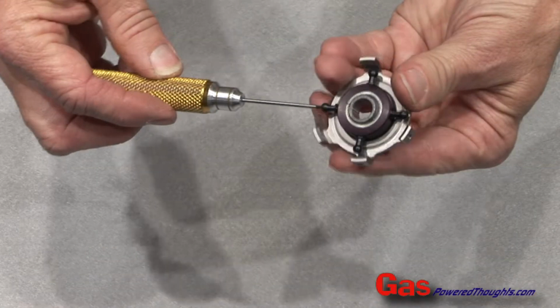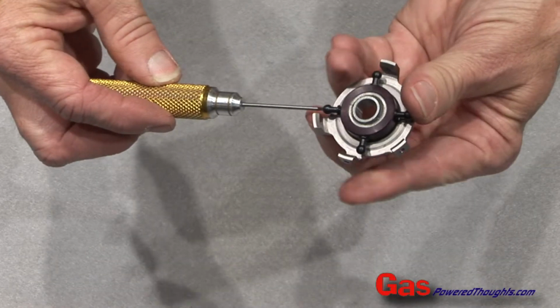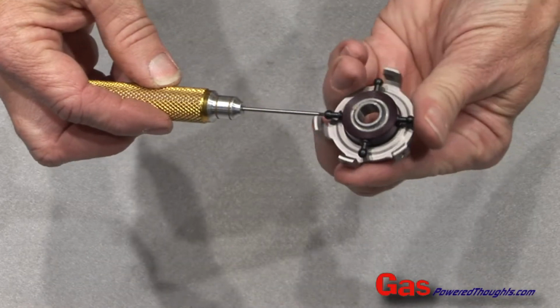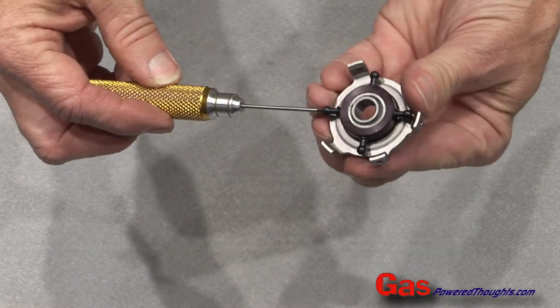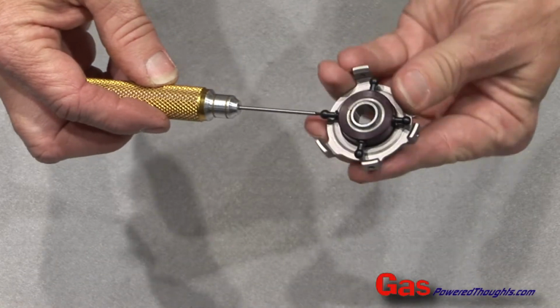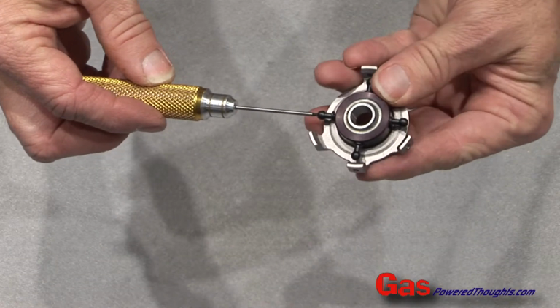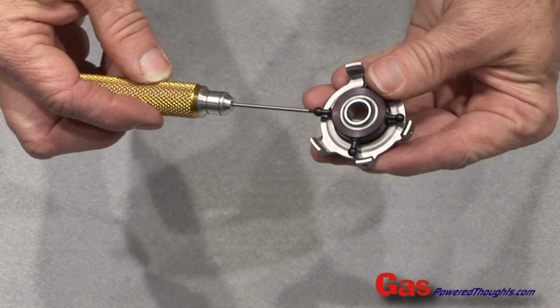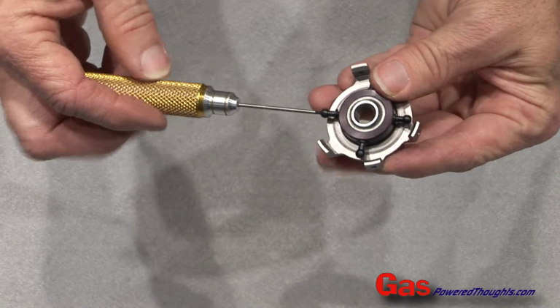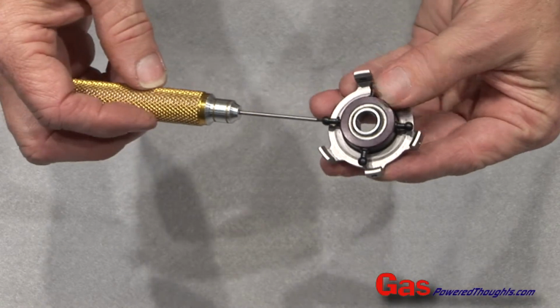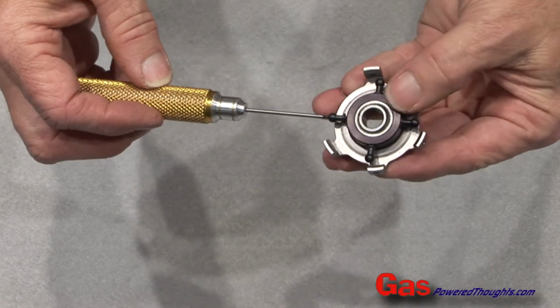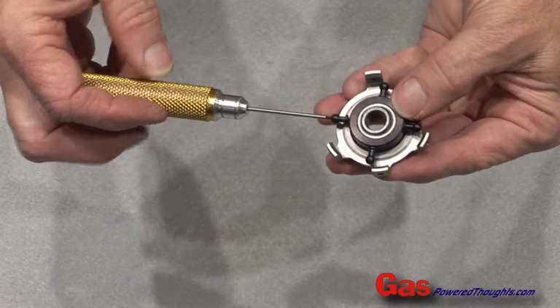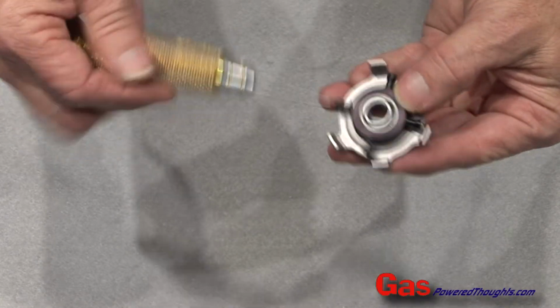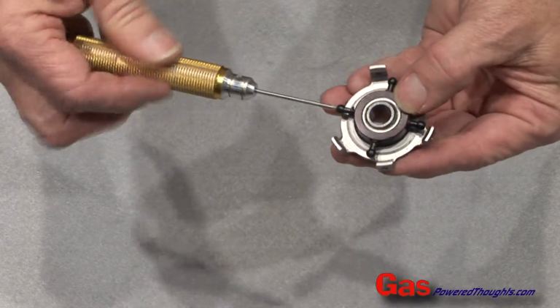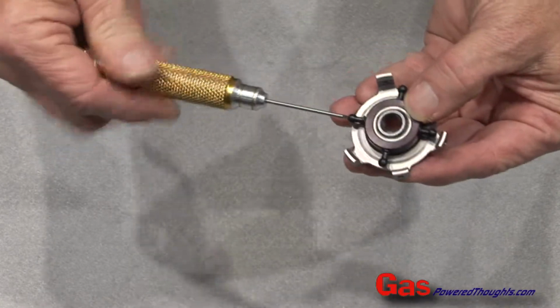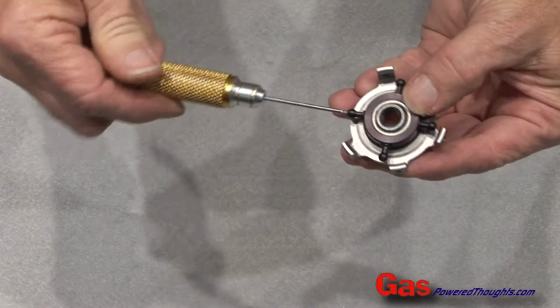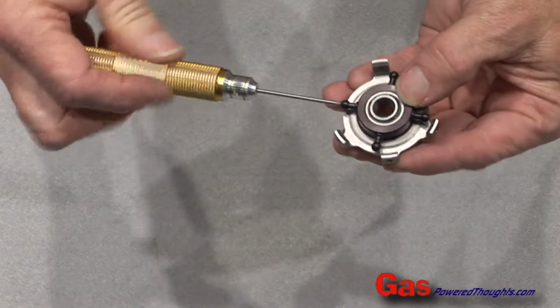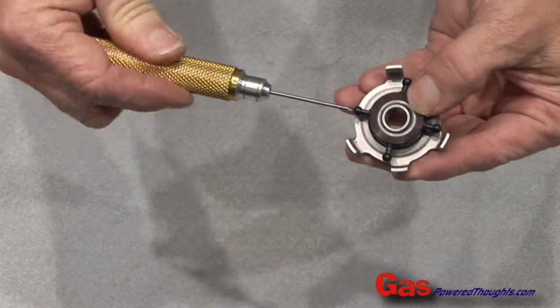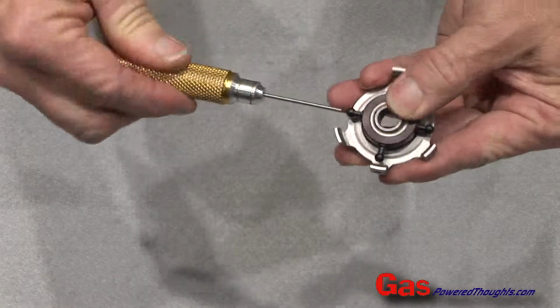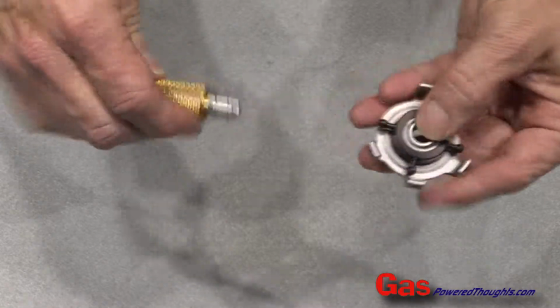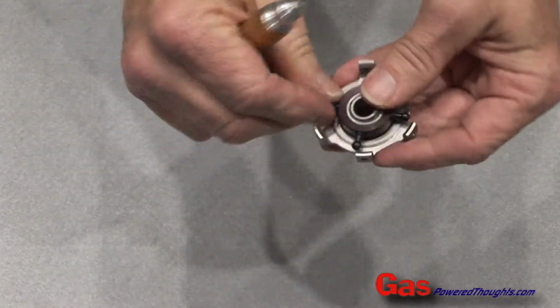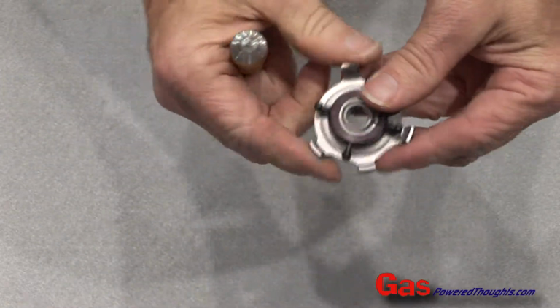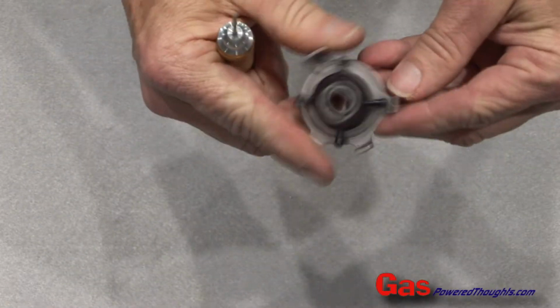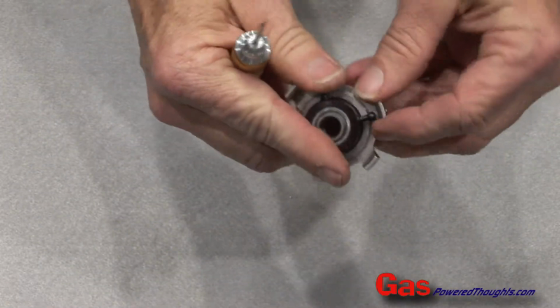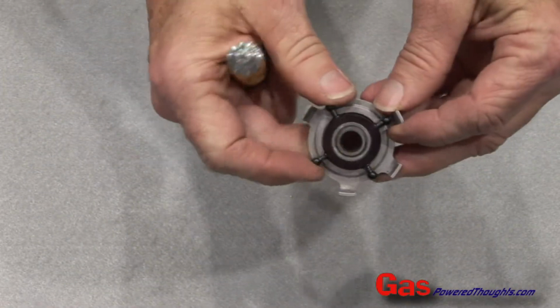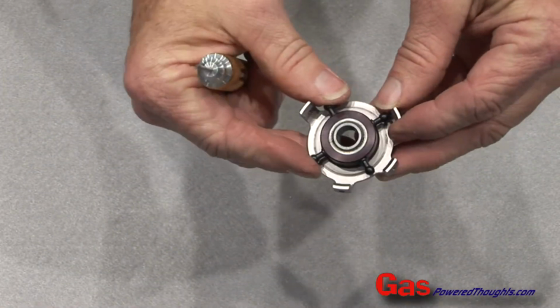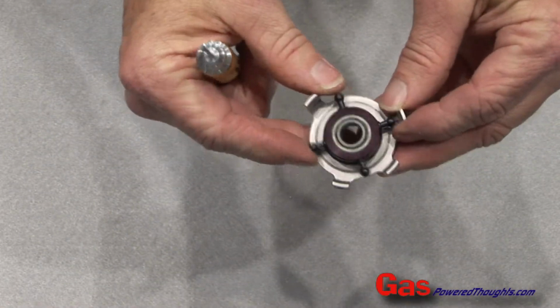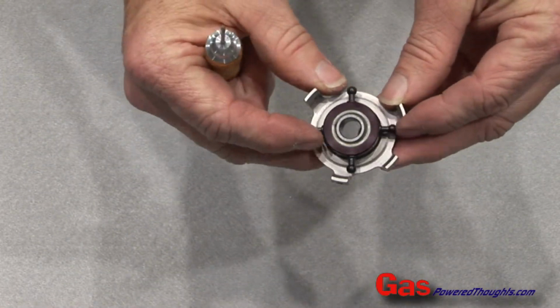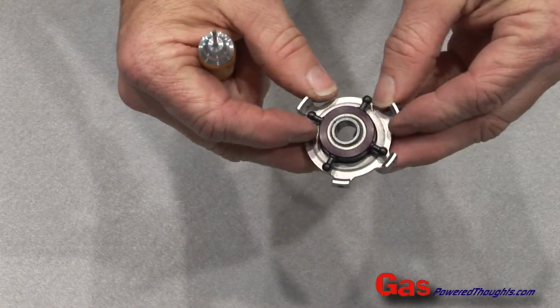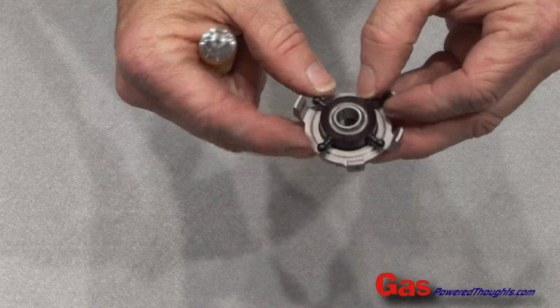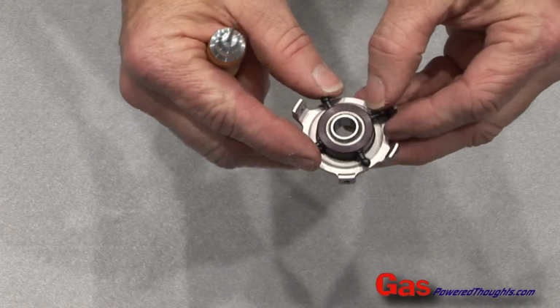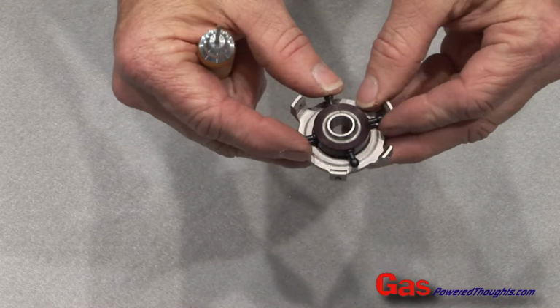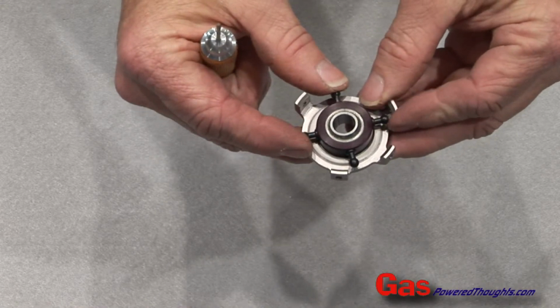Next, we're going to put the 109 control balls on the inner ring of the swash plate. There's four of them. You want to install them with blue thread lock. There are only four holes, so they go in these specific positions.